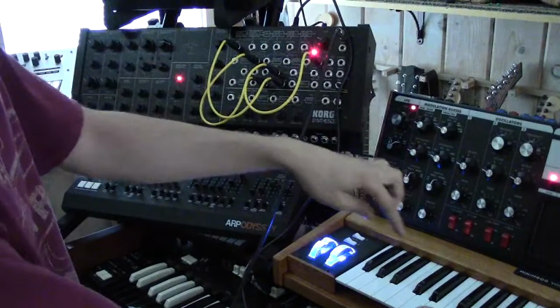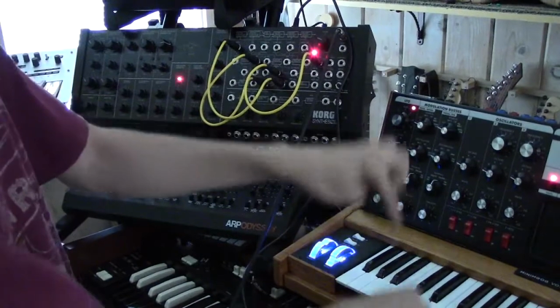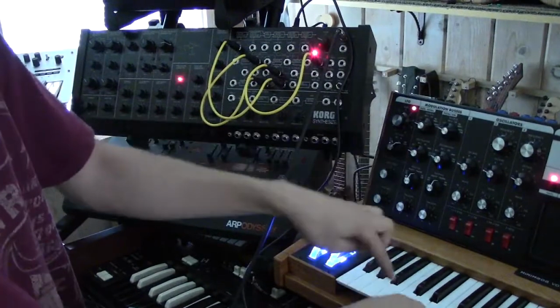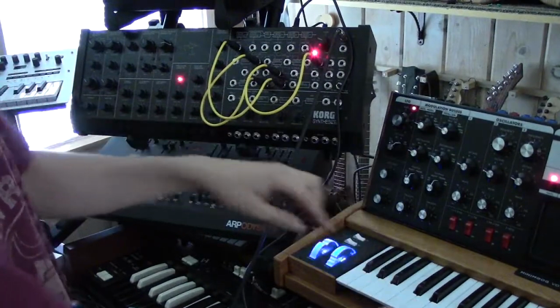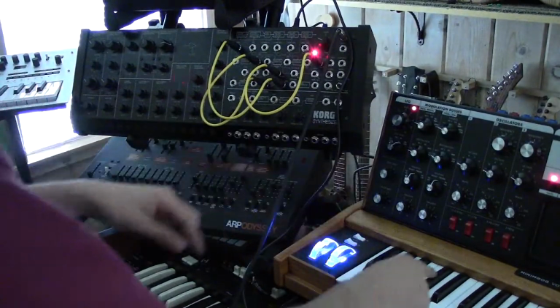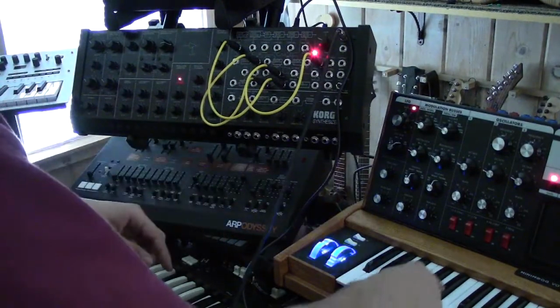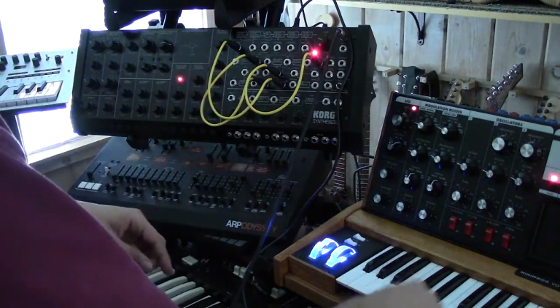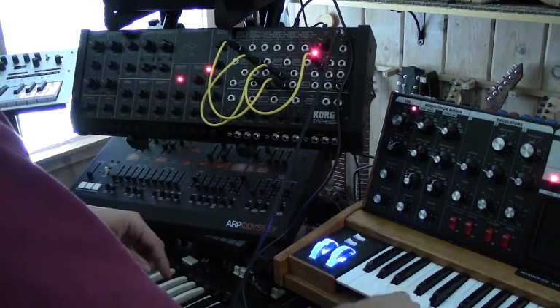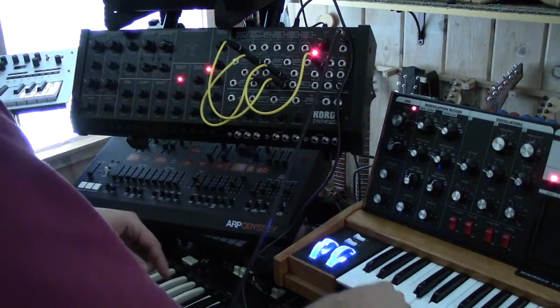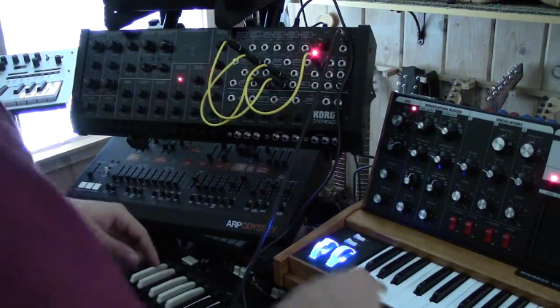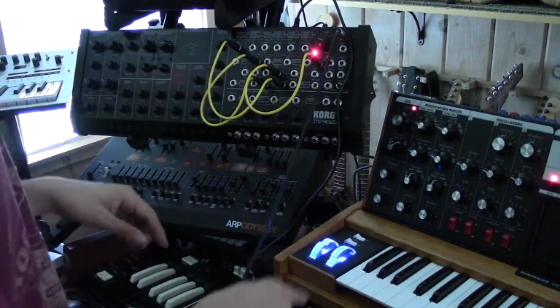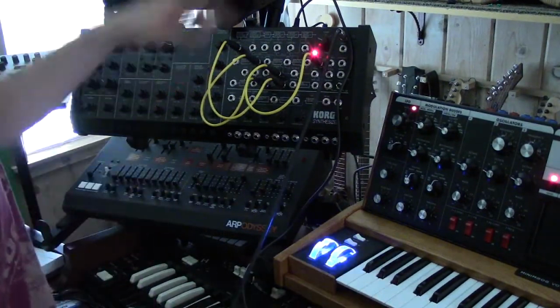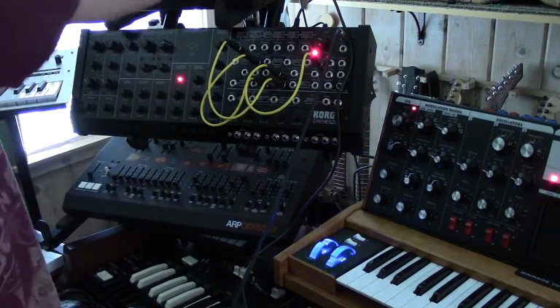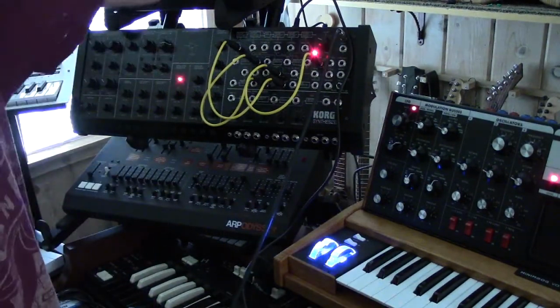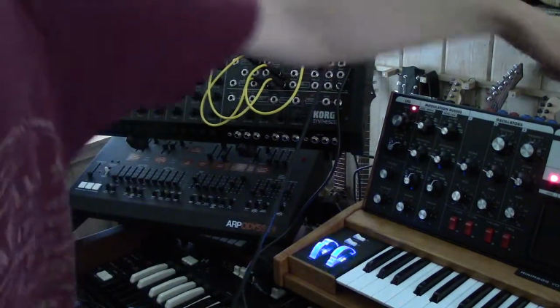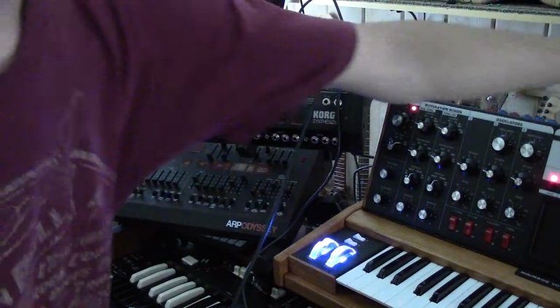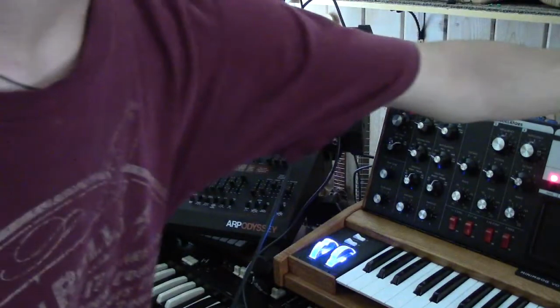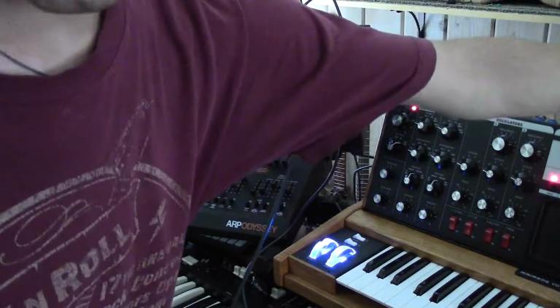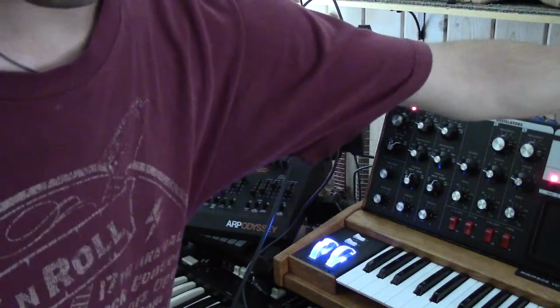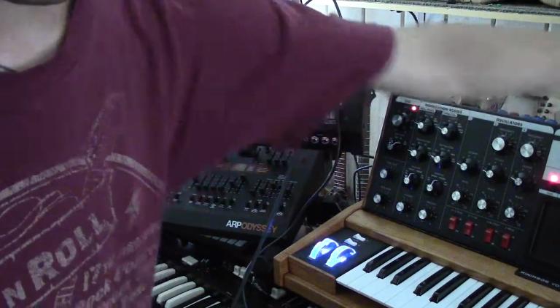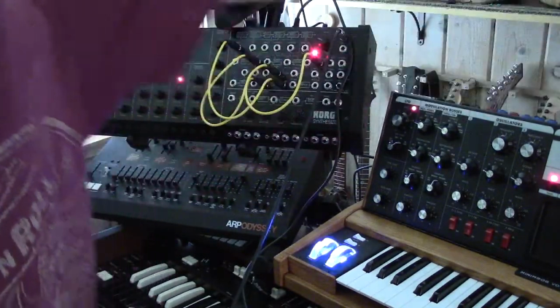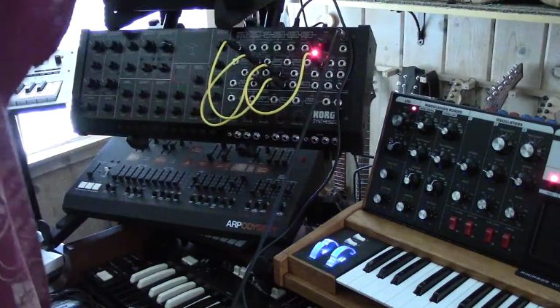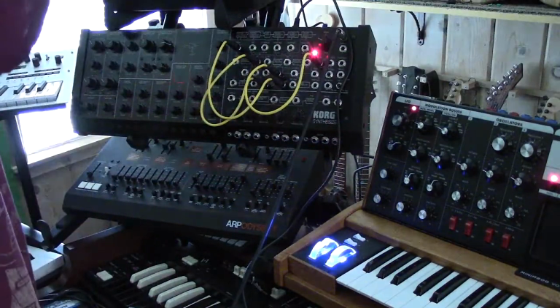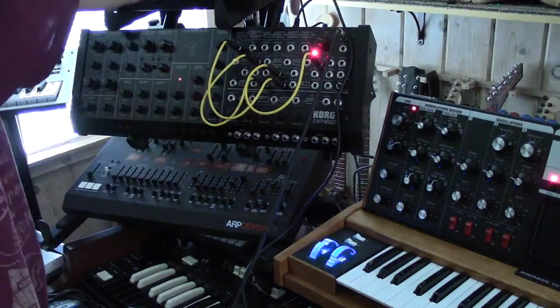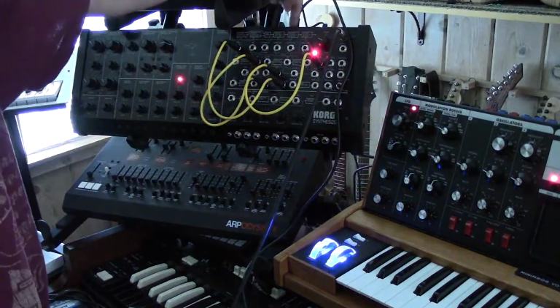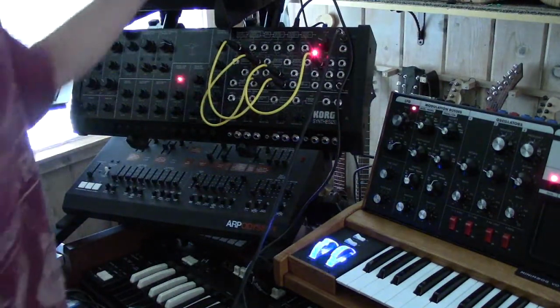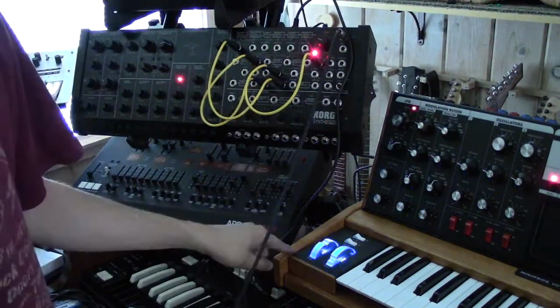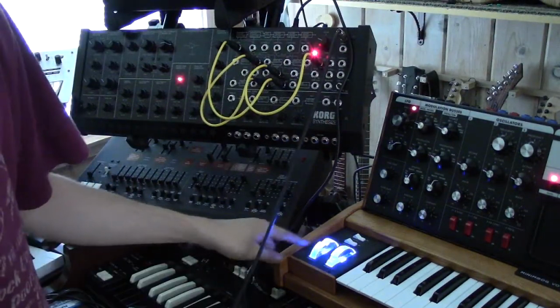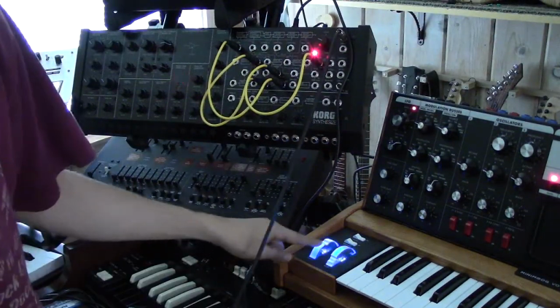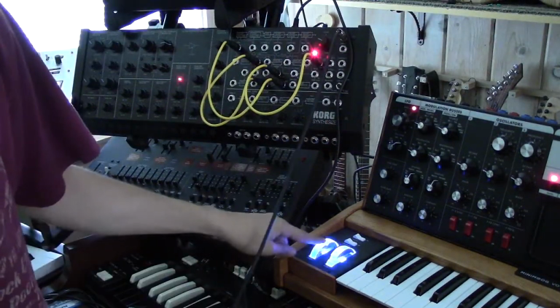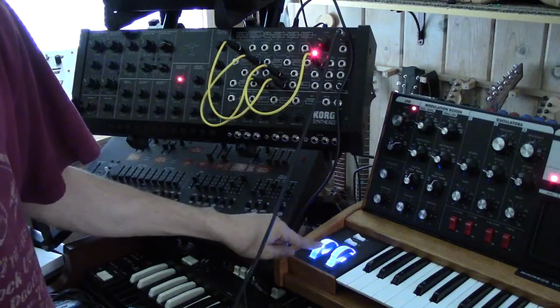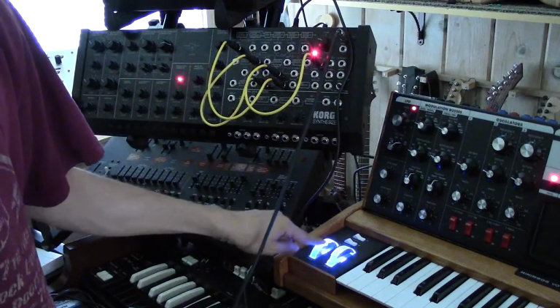You take a cable like this — five pins to a regular MIDI cable — put it in the back. It's just sending MIDI note on and off from the MIDI out to the MIDI in.